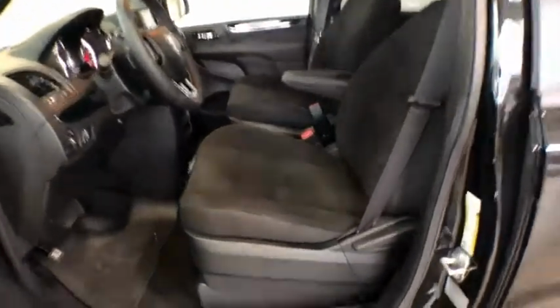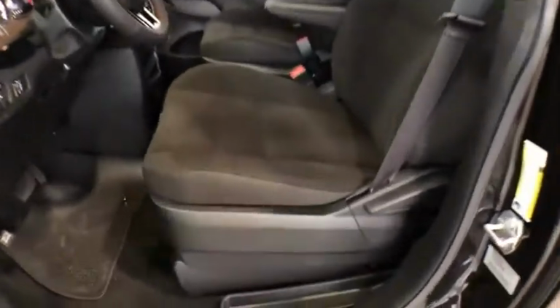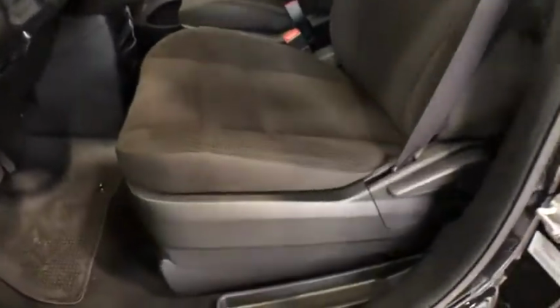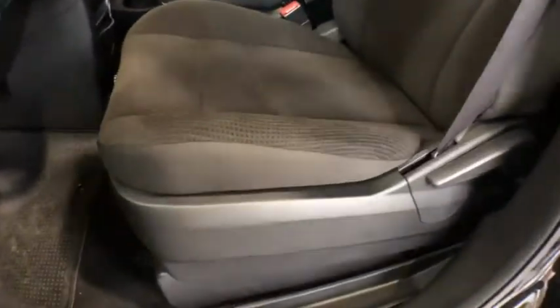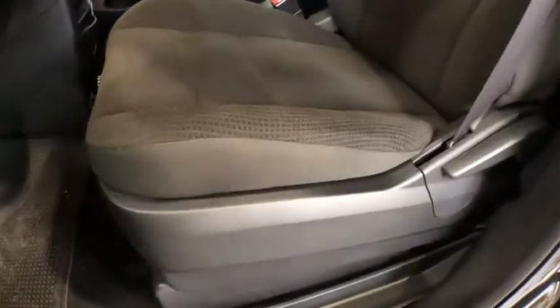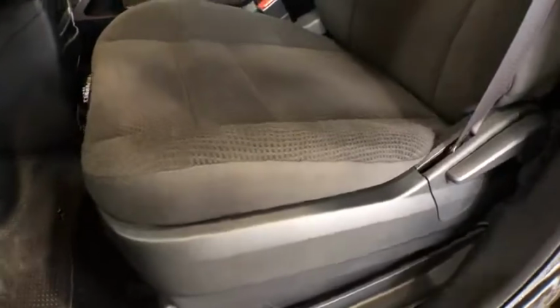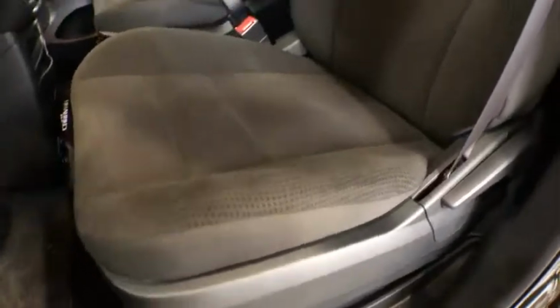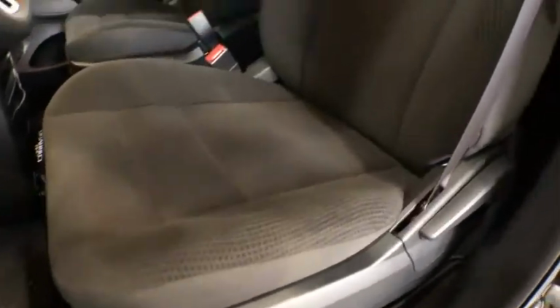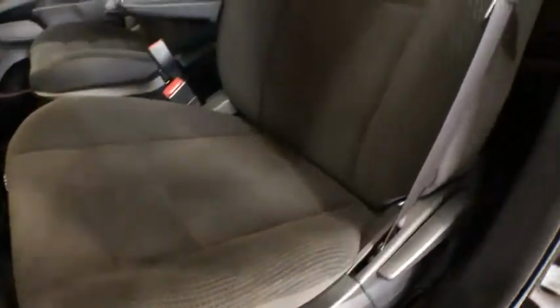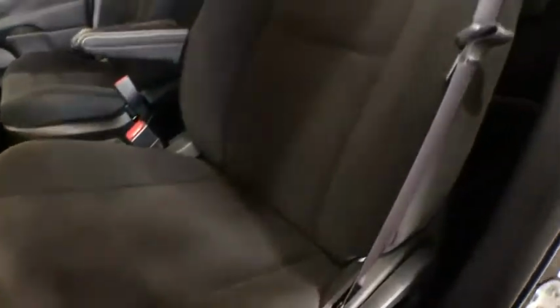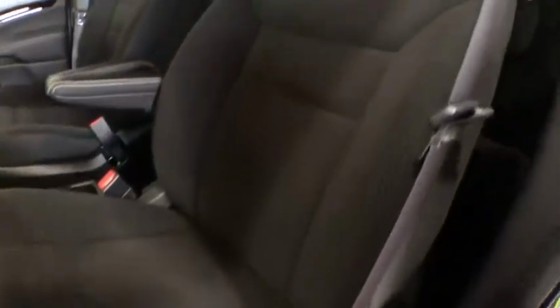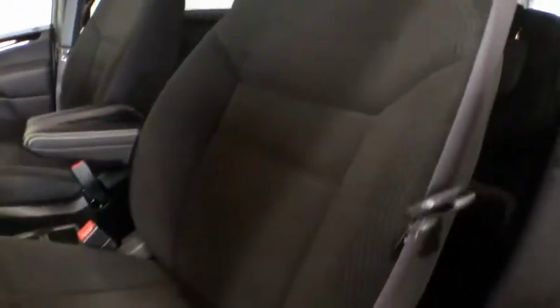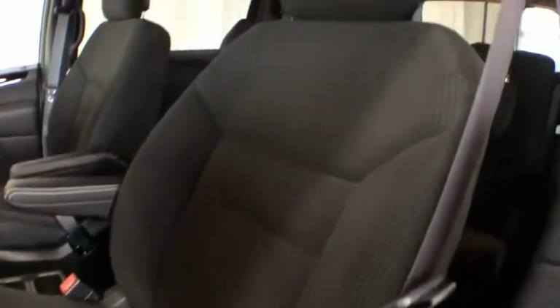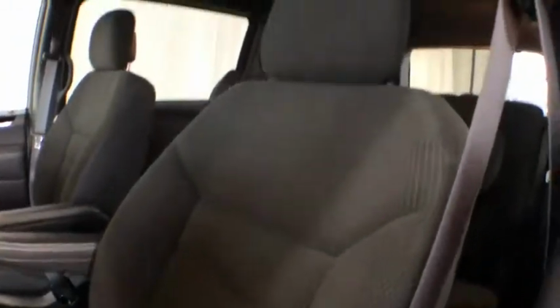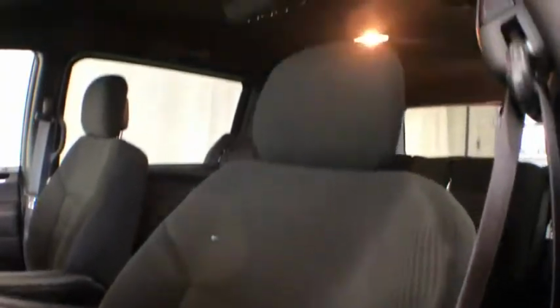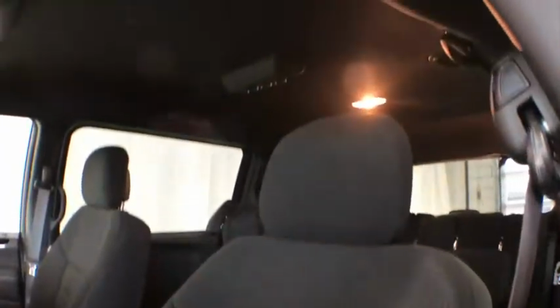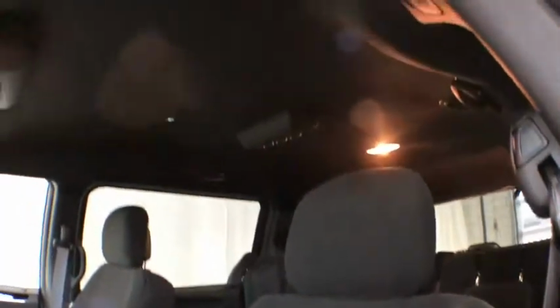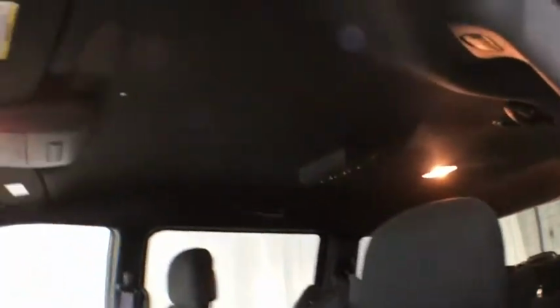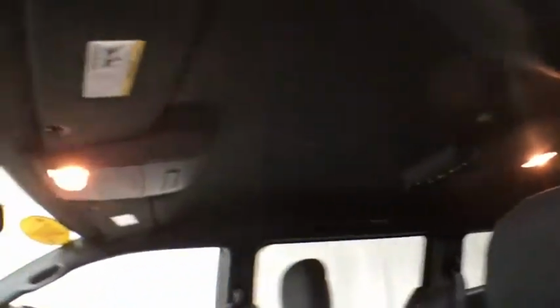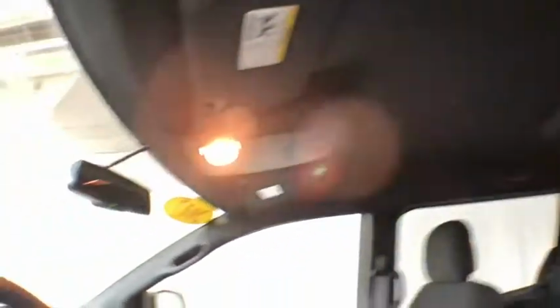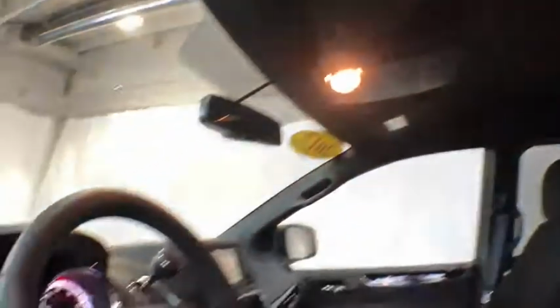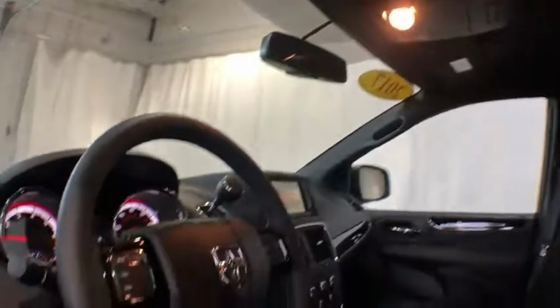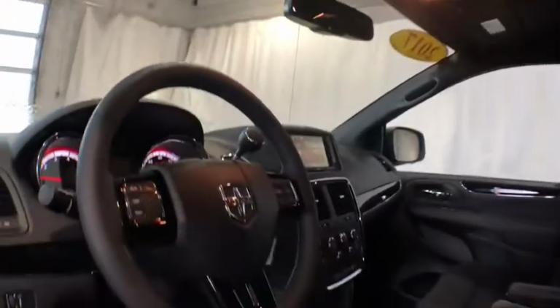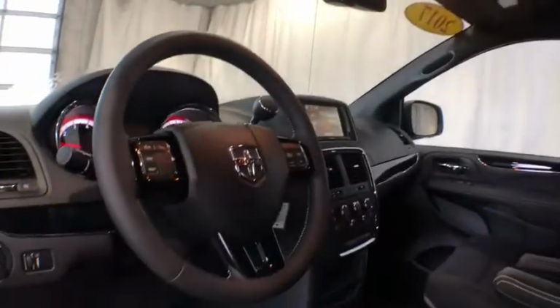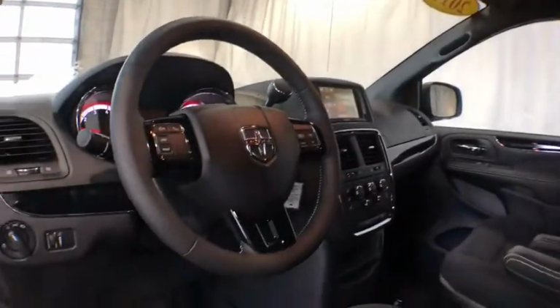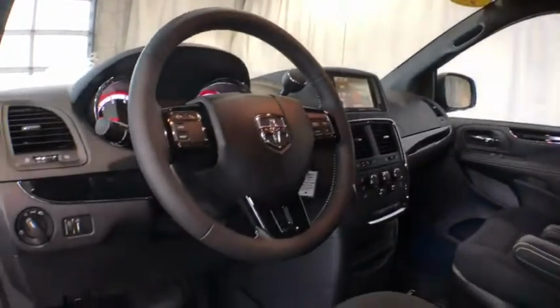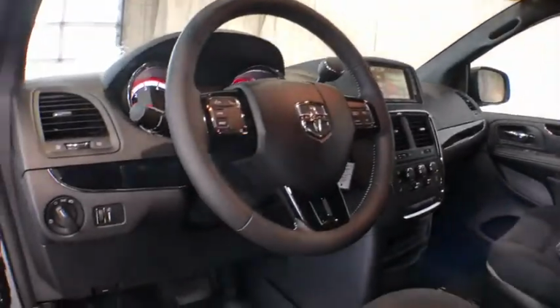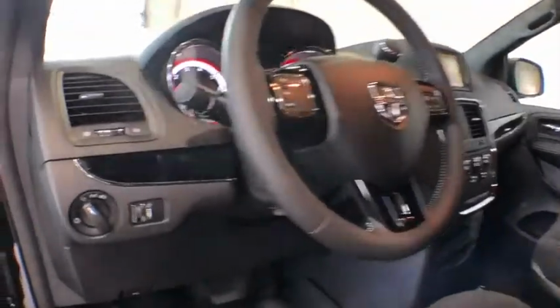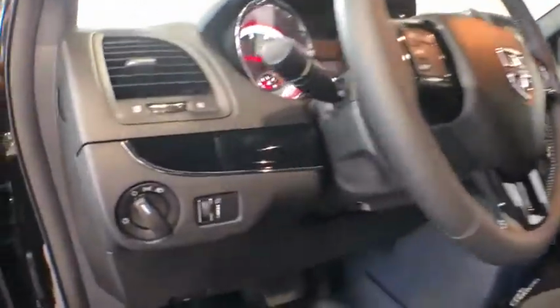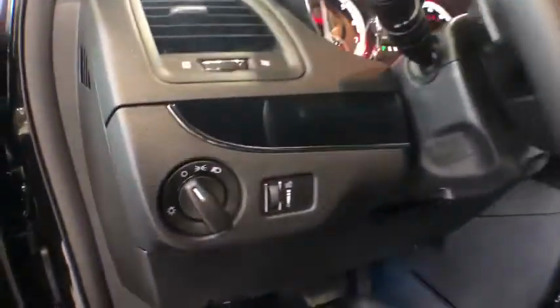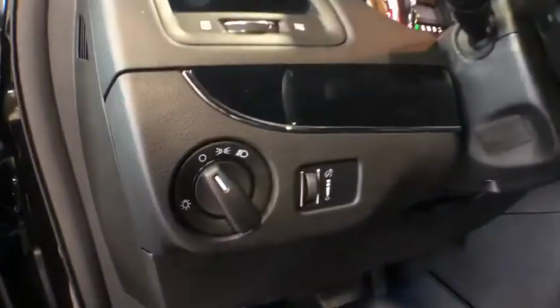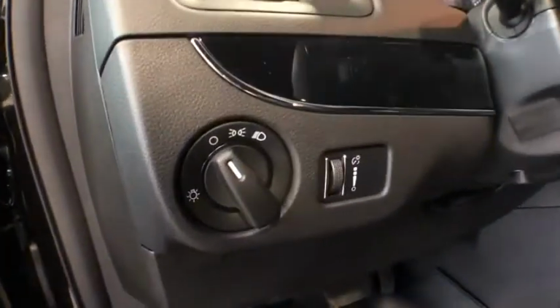Rear defrost, AM FM stereo radio, front wheel drive, bucket seats, MP3 player, power door locks, CD player, passenger airbag, child safety locks.